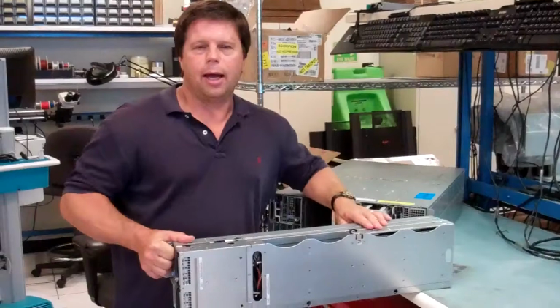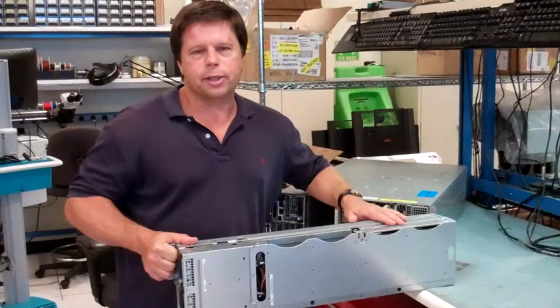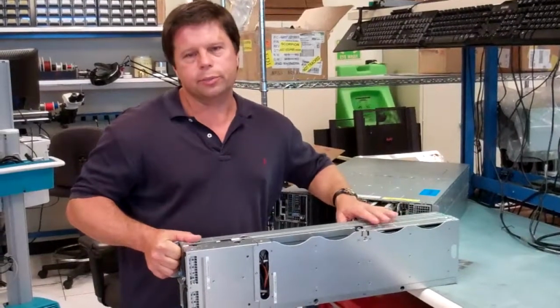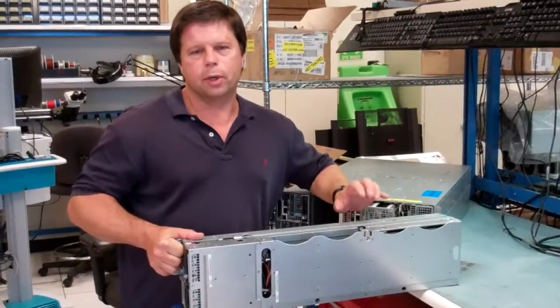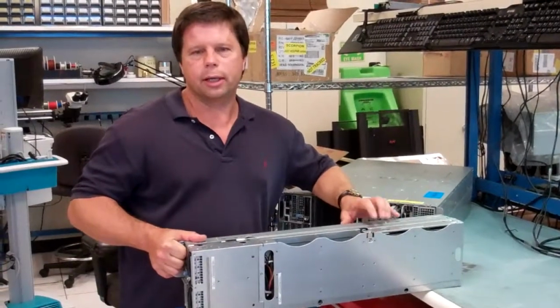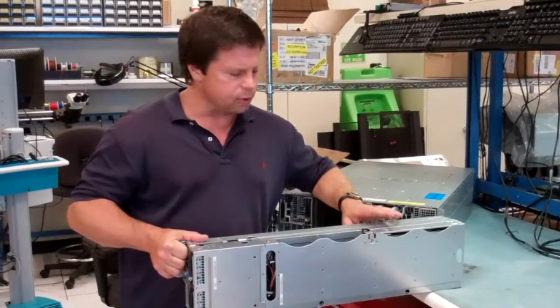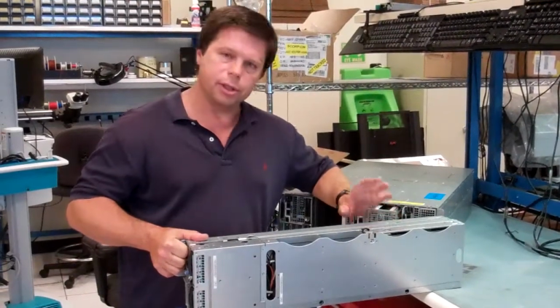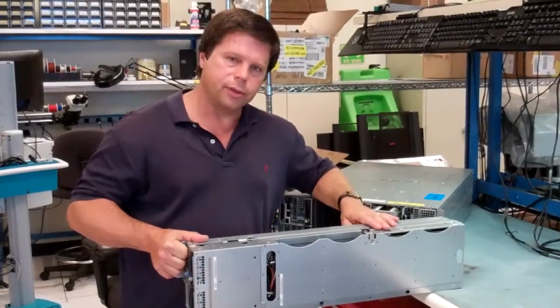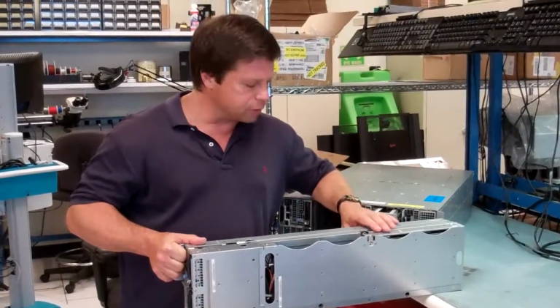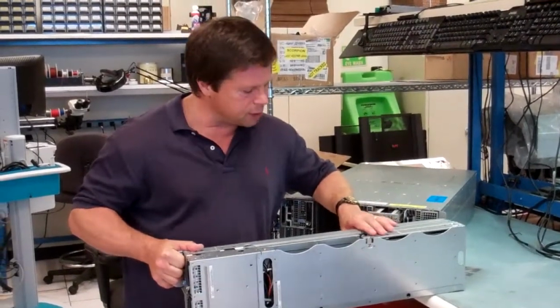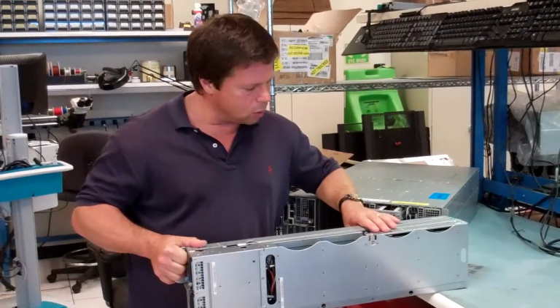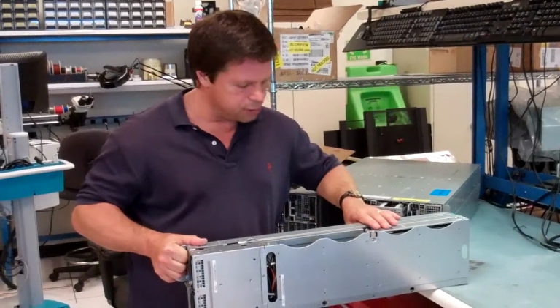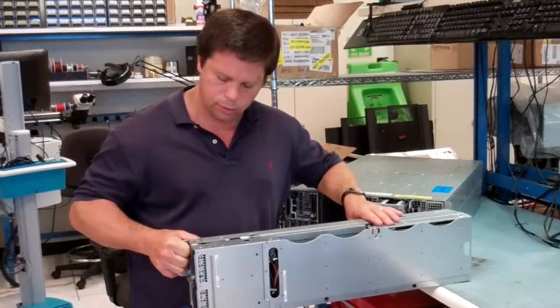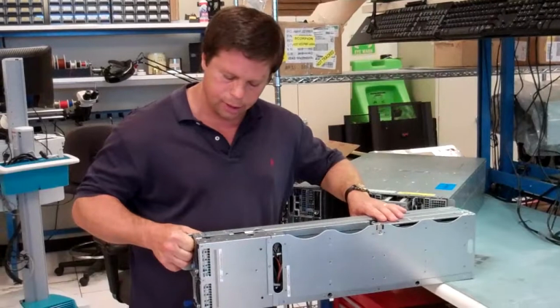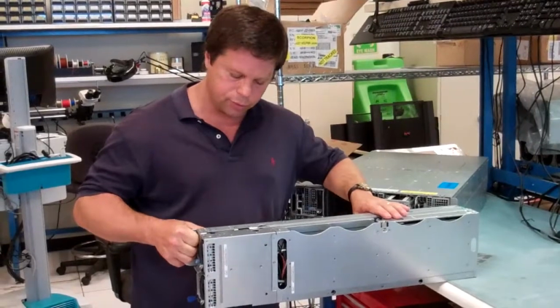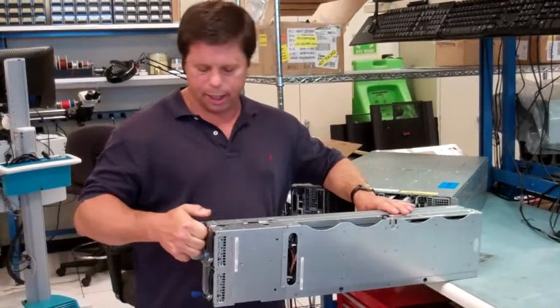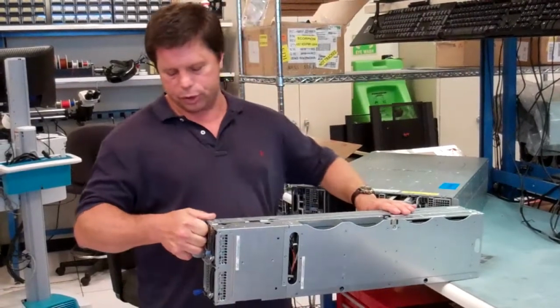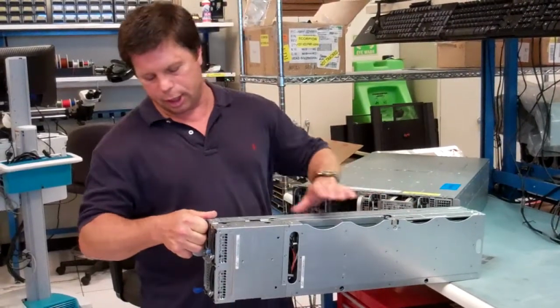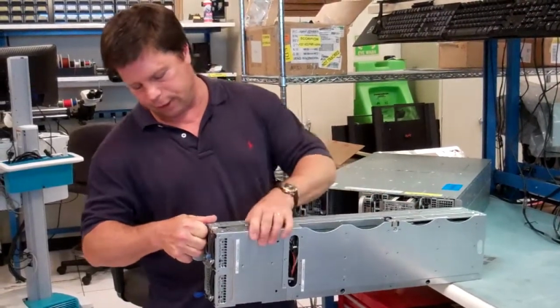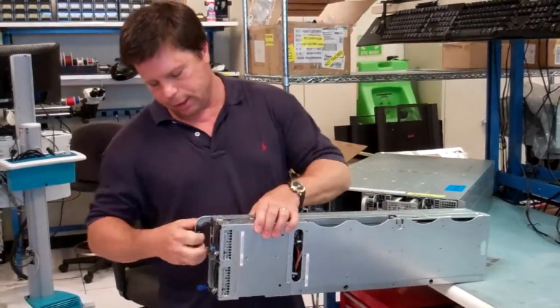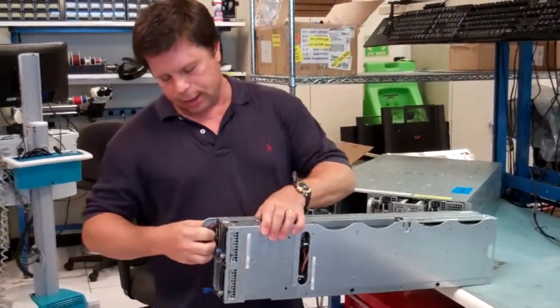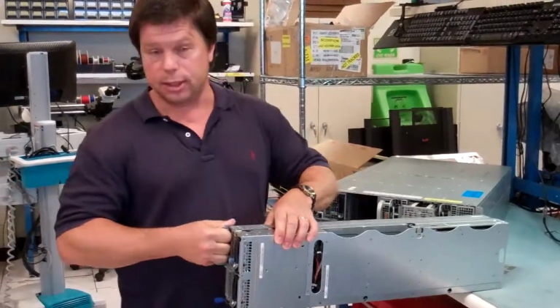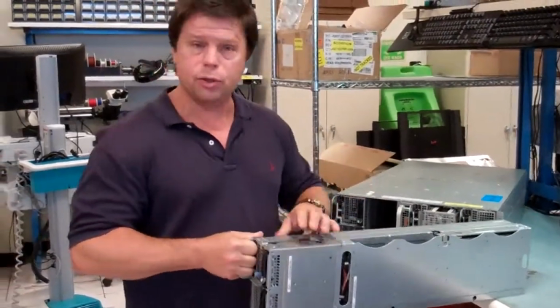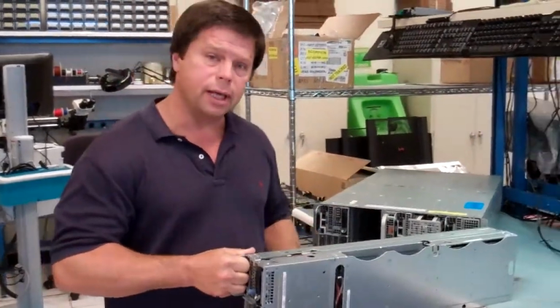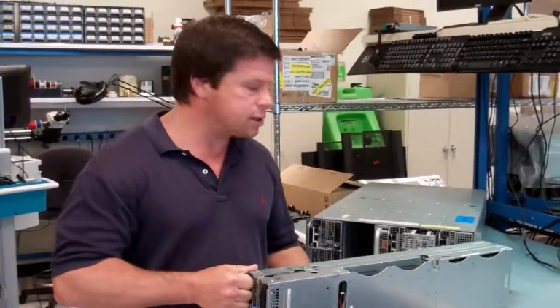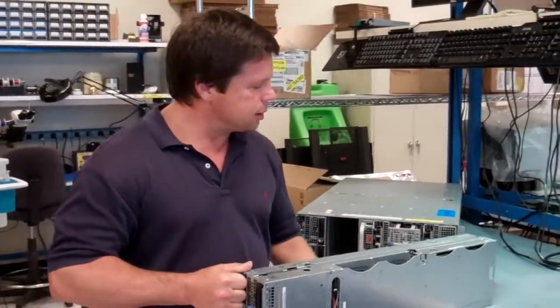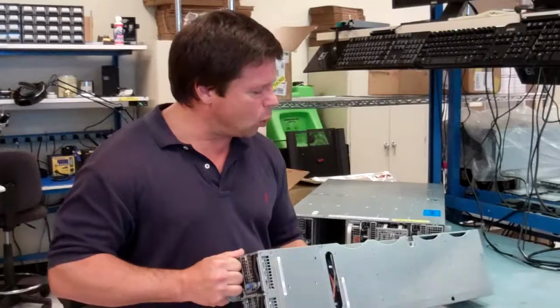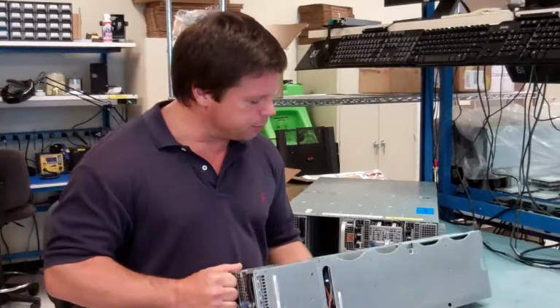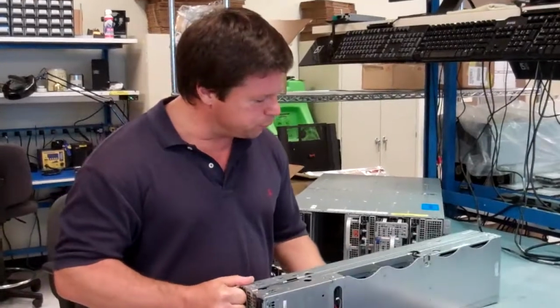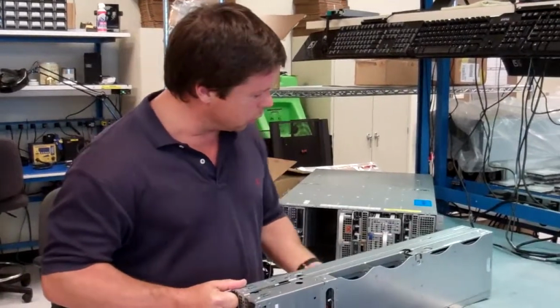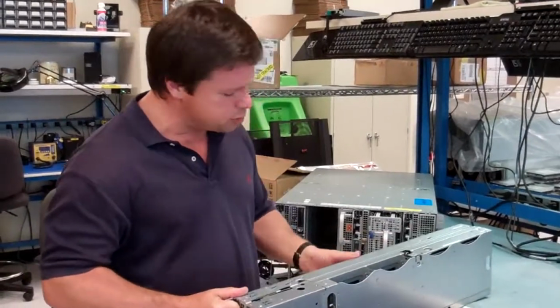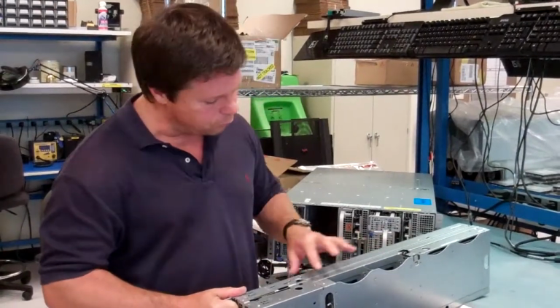Hi, I'm Joe Sackle, Principal Architect and Storage Engineer with Dell Servers. I wanted to introduce a version of the CH220X double-wide compute for the Zeus platform.